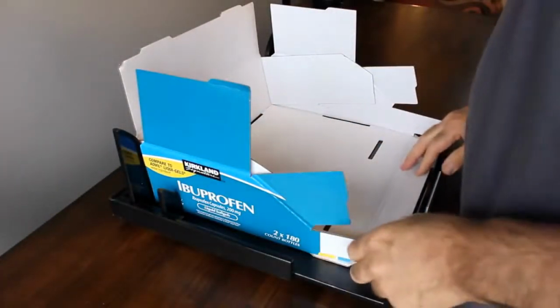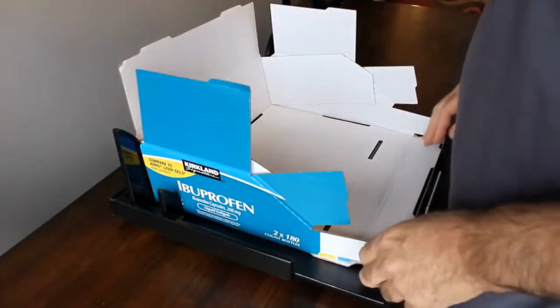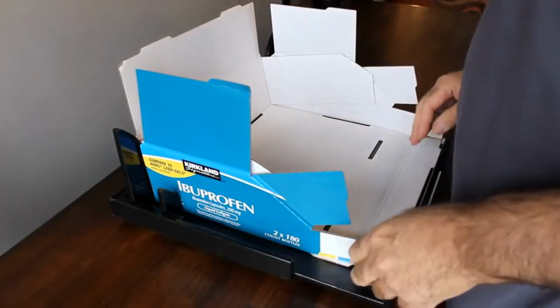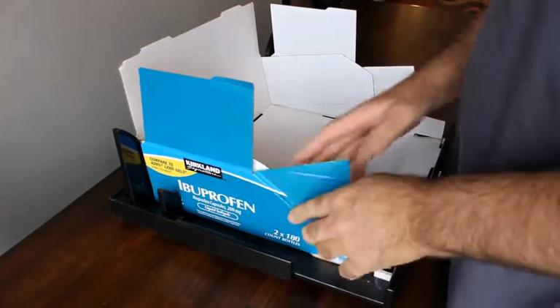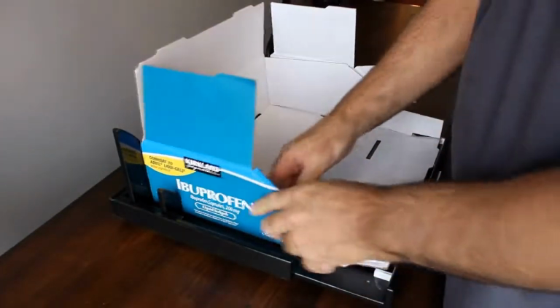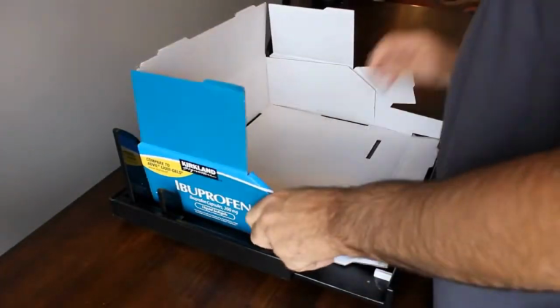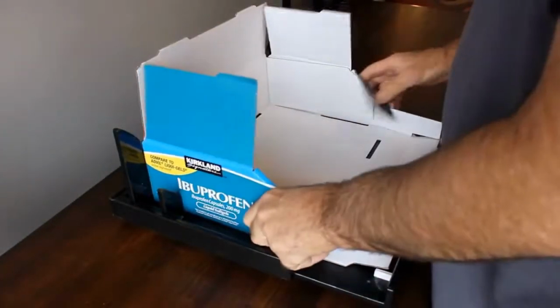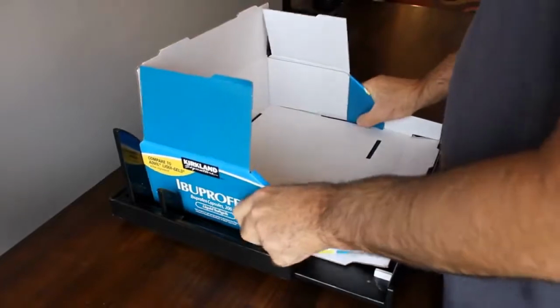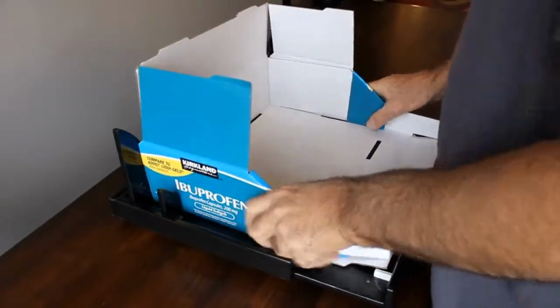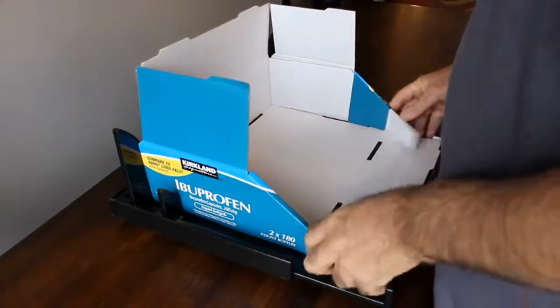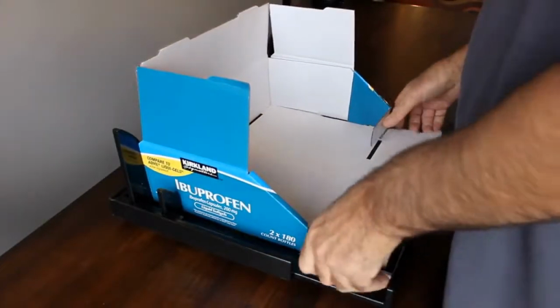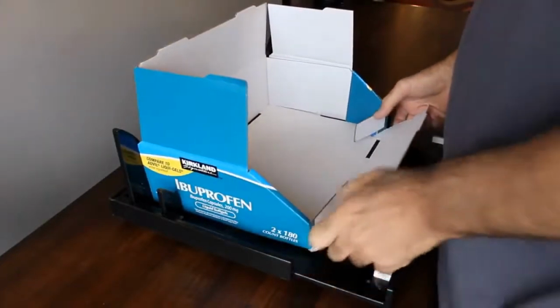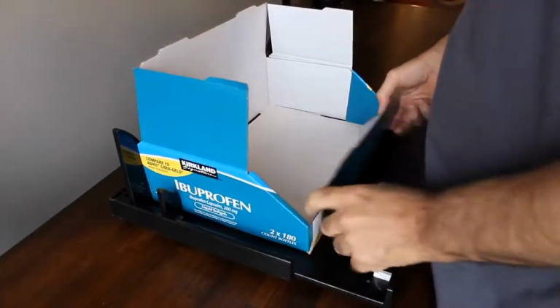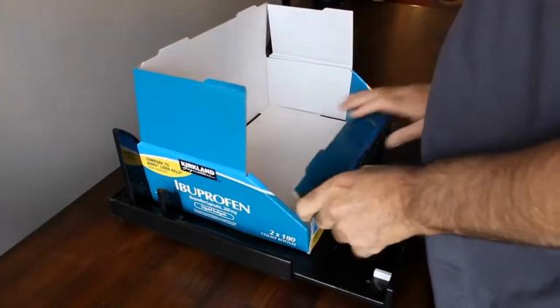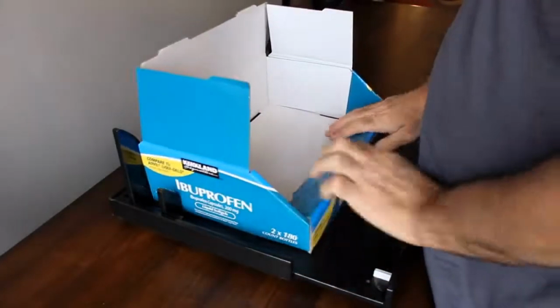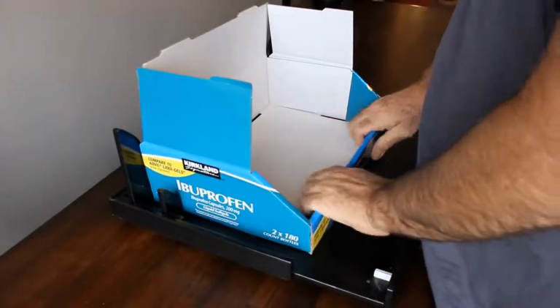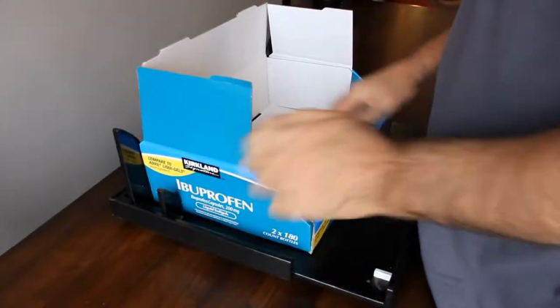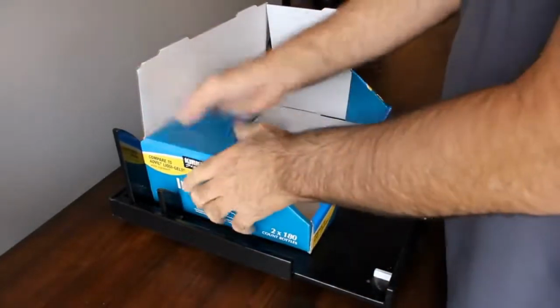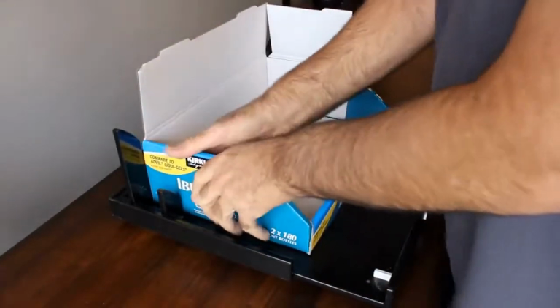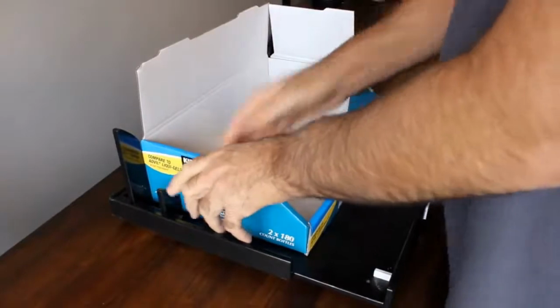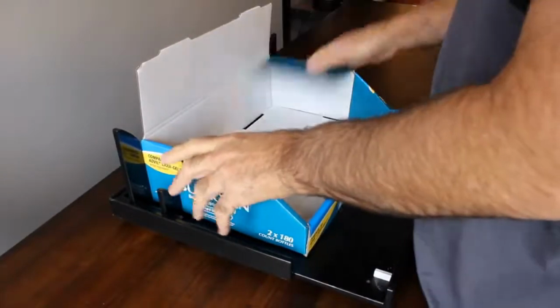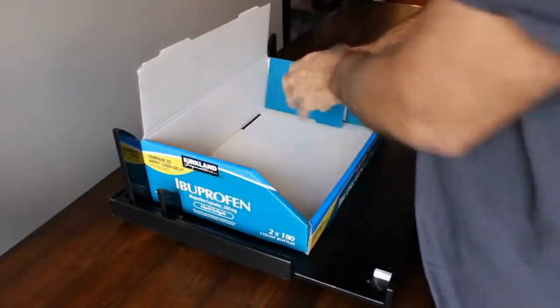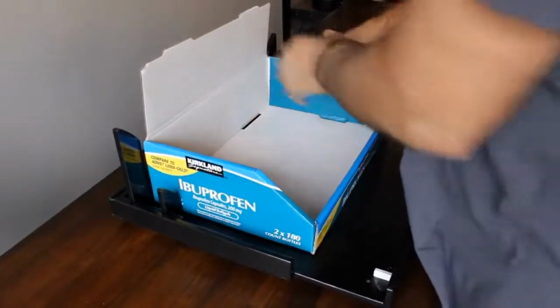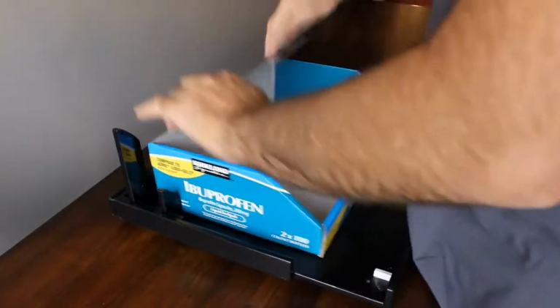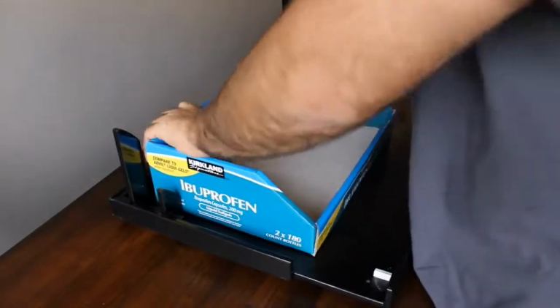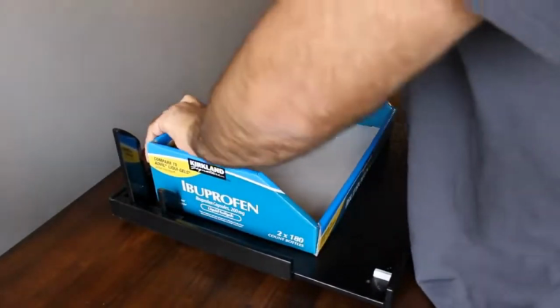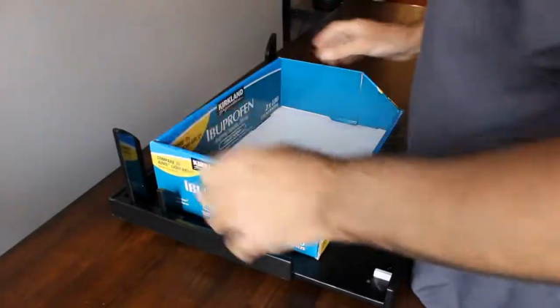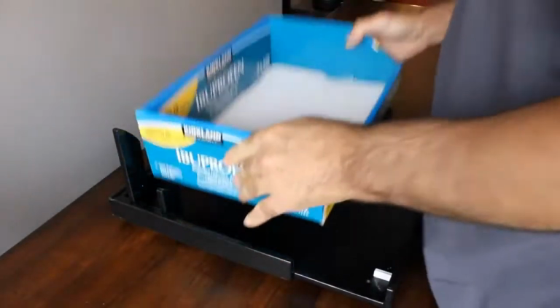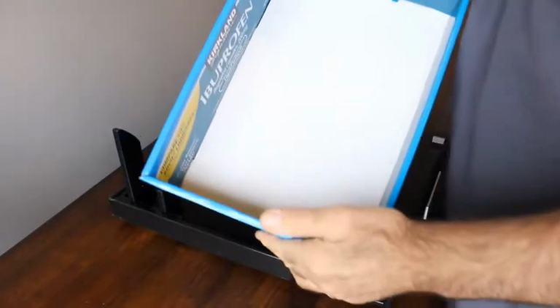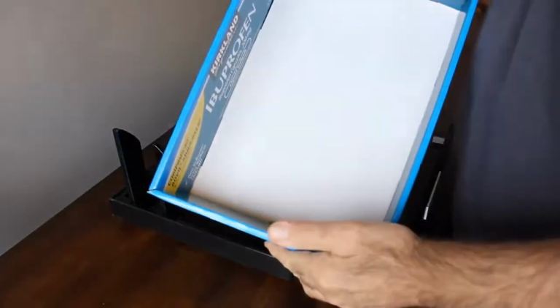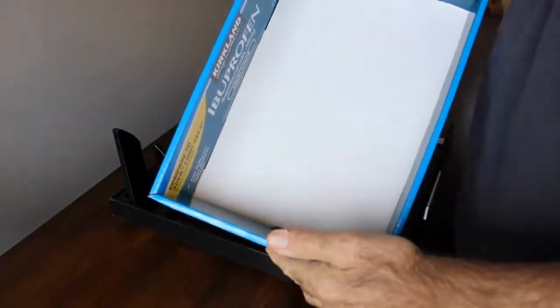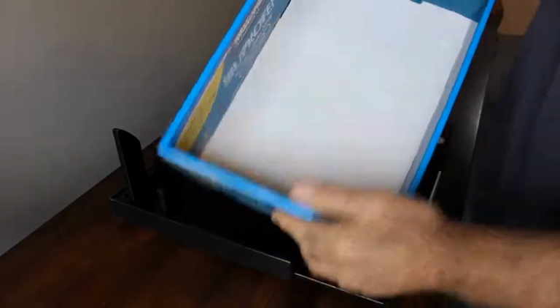And then you can go ahead and make your folds. And we have our box. Thank you very much.